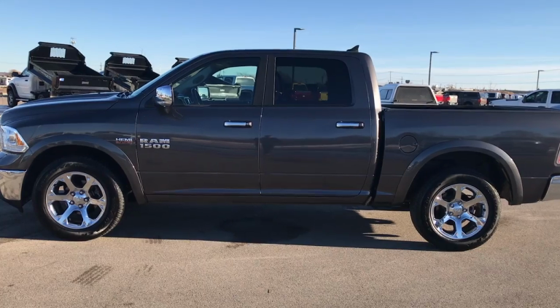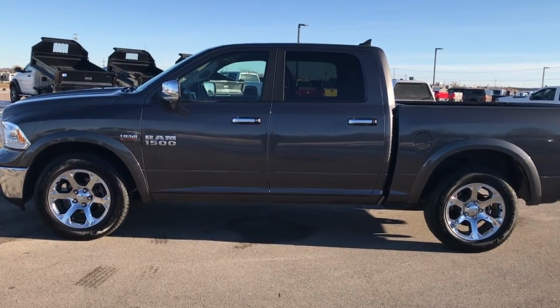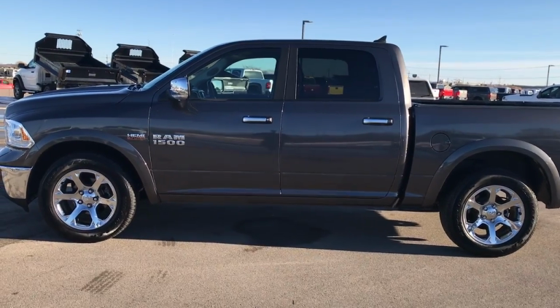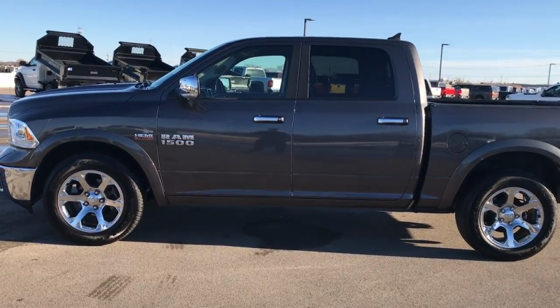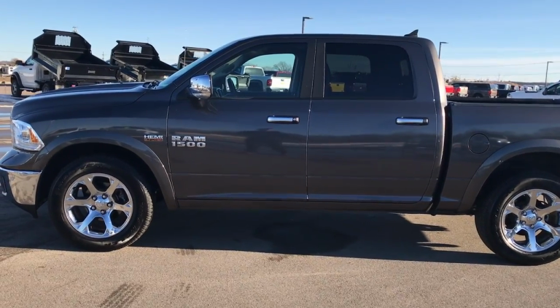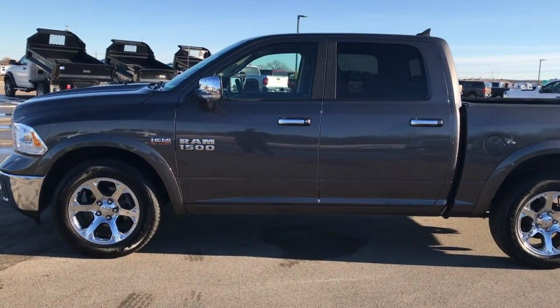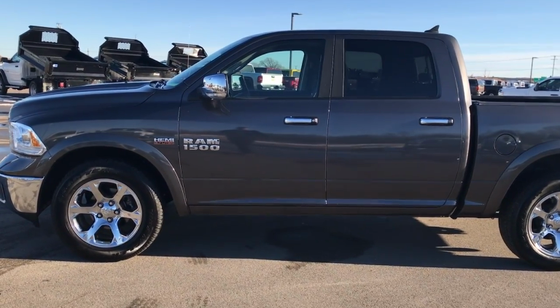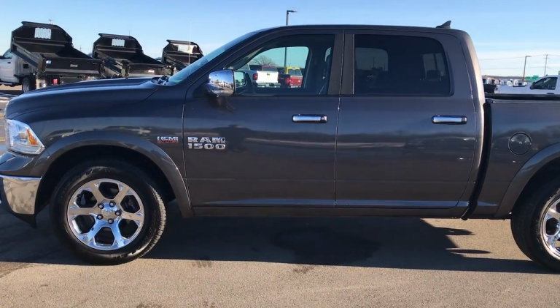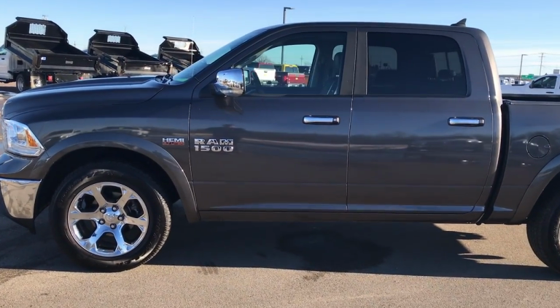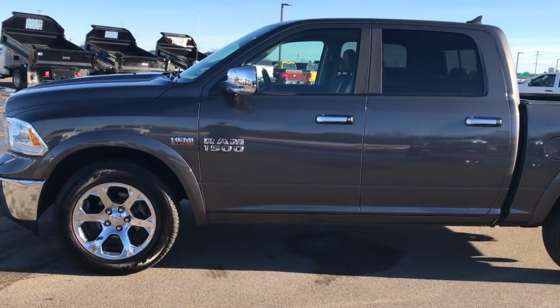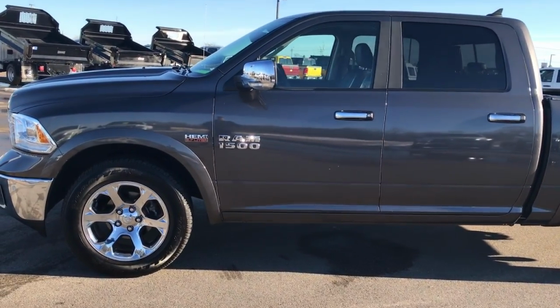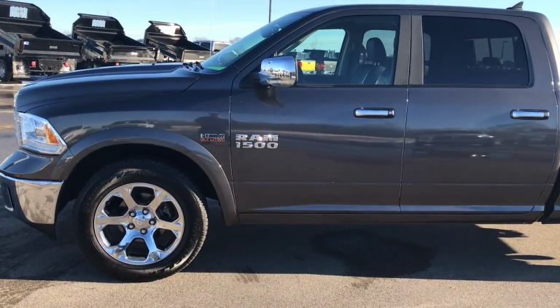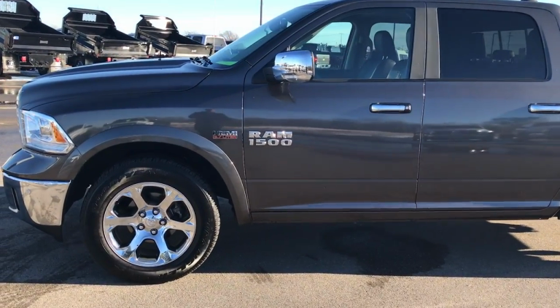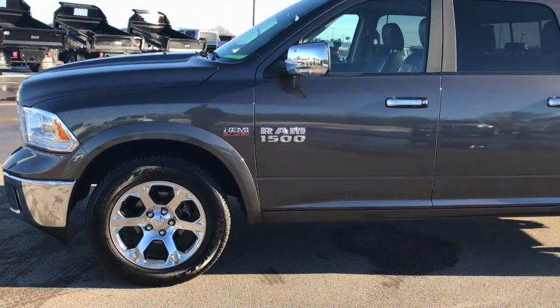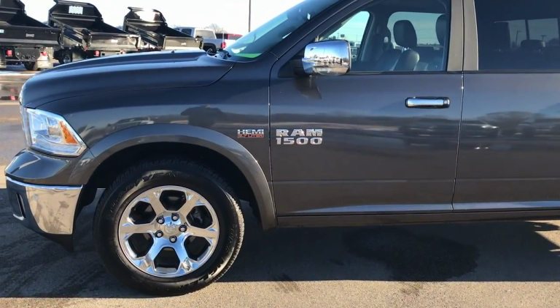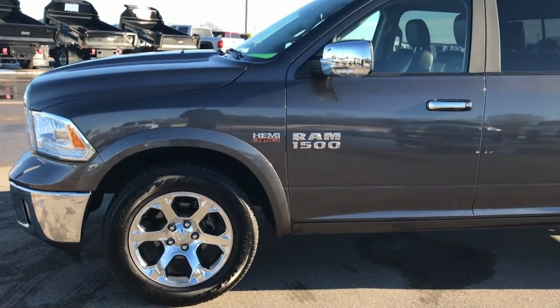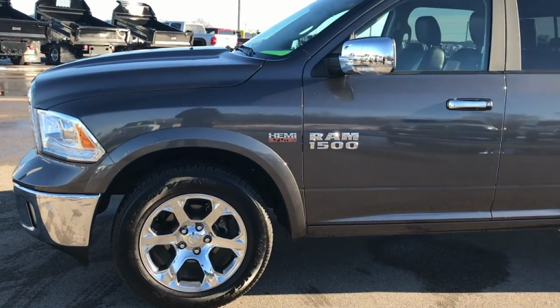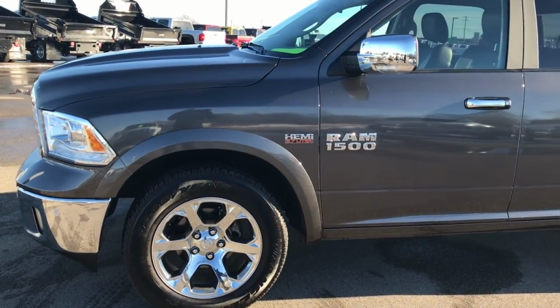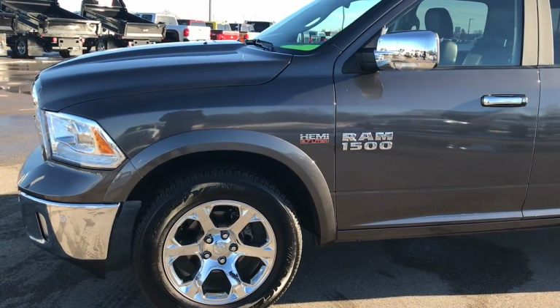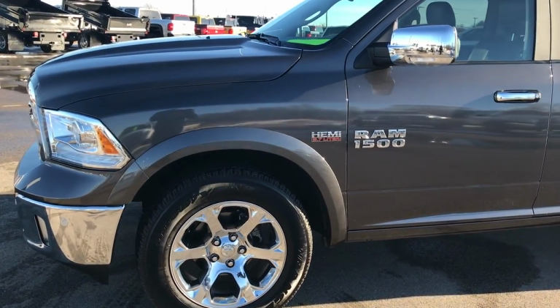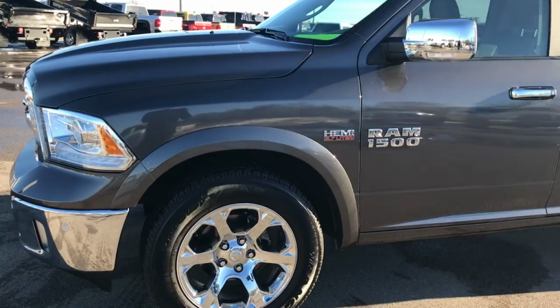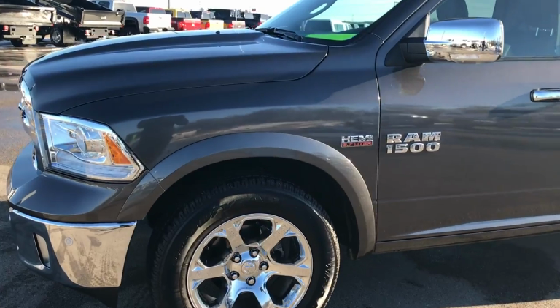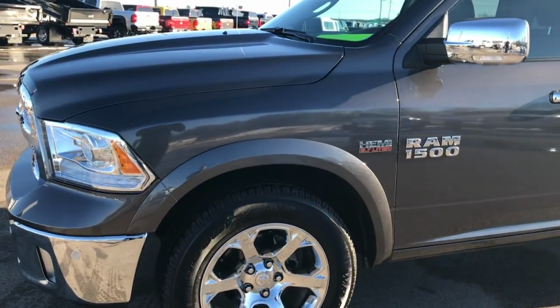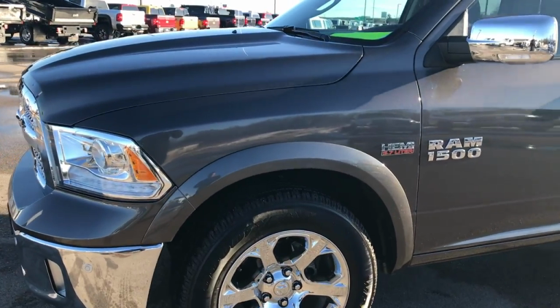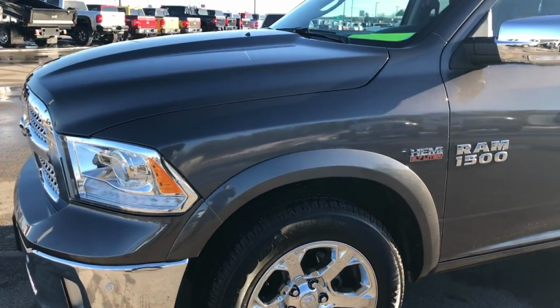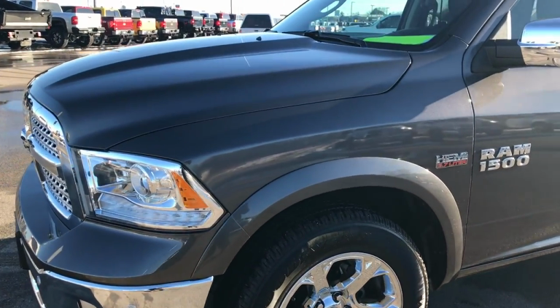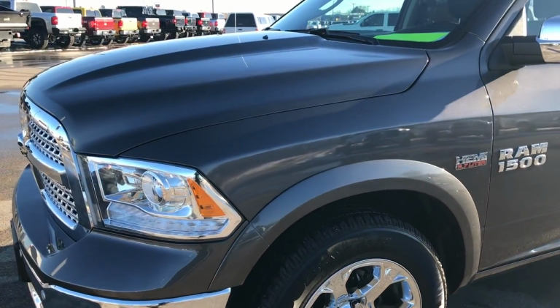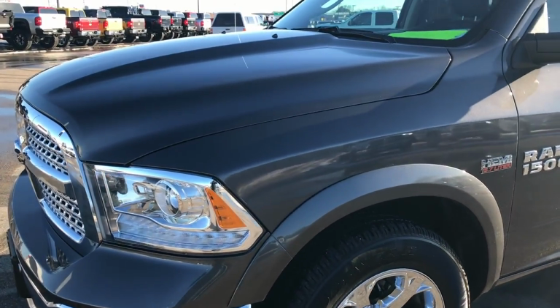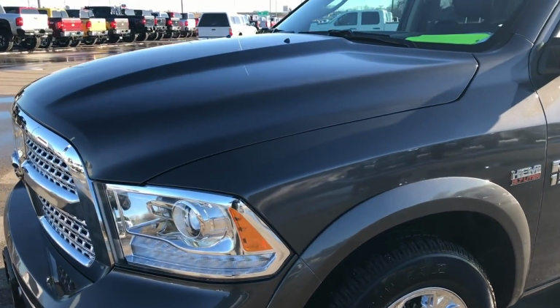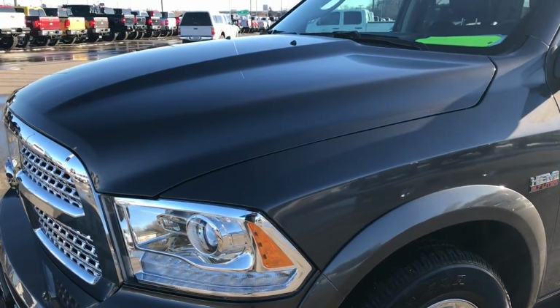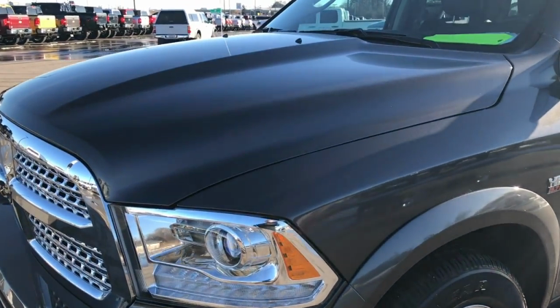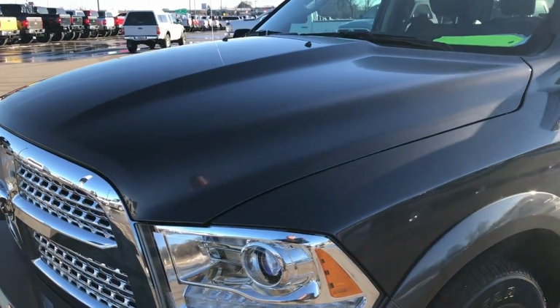This is stock number 7T336A. We are here at Summit Automotive in Fond du Lac, Wisconsin, your new and used Ram headquarters.